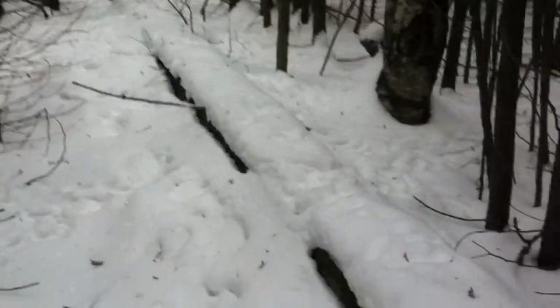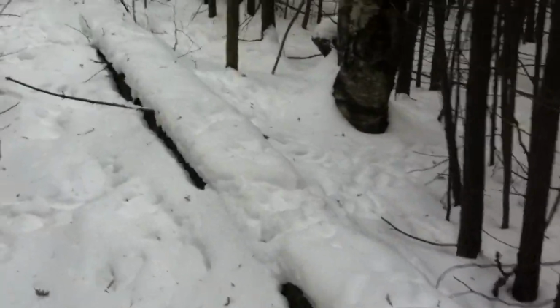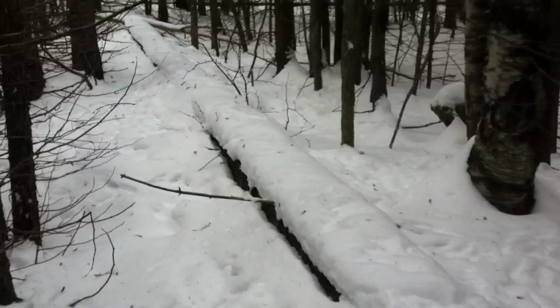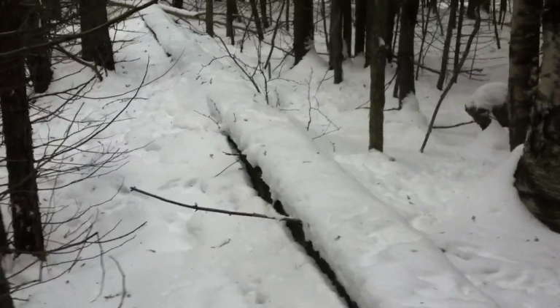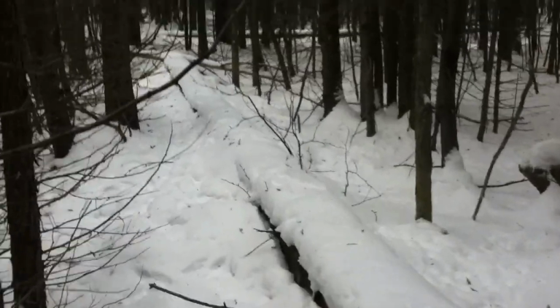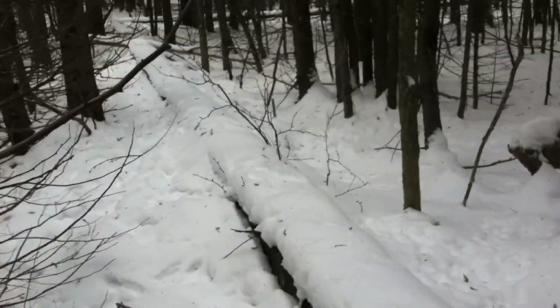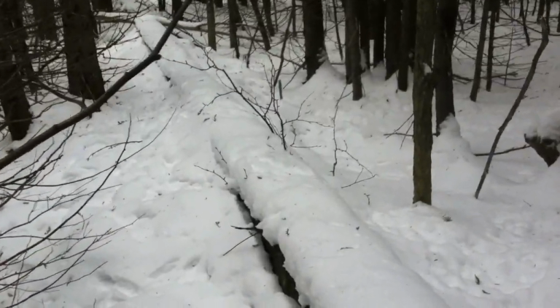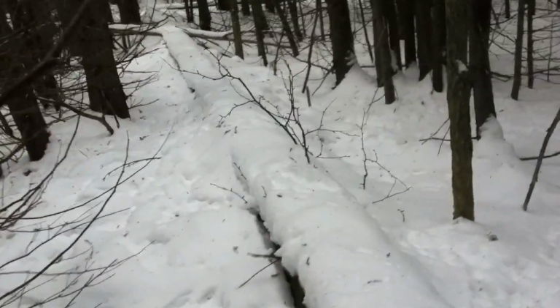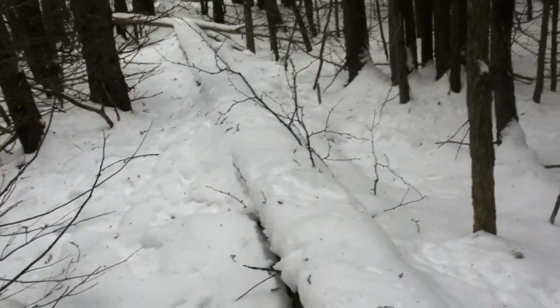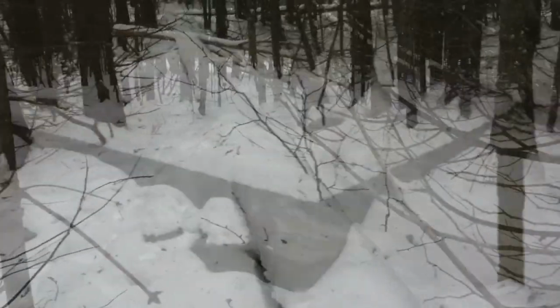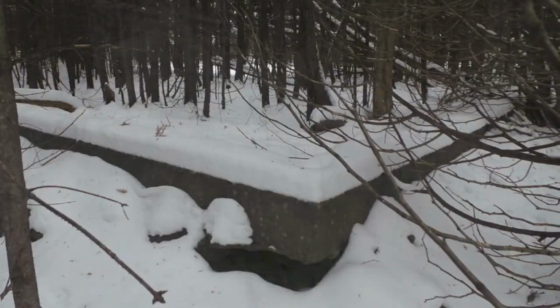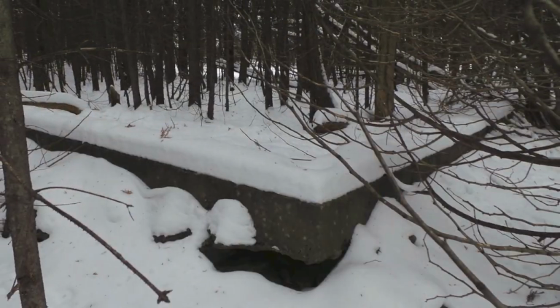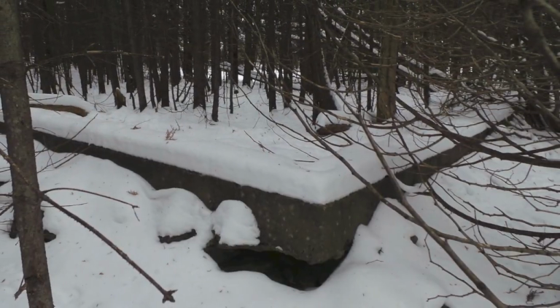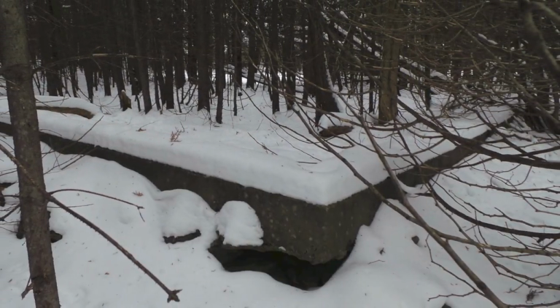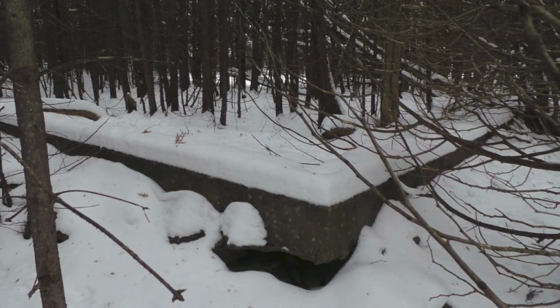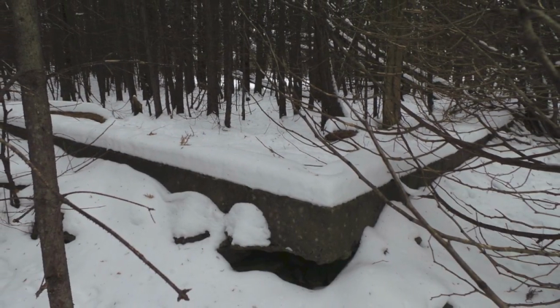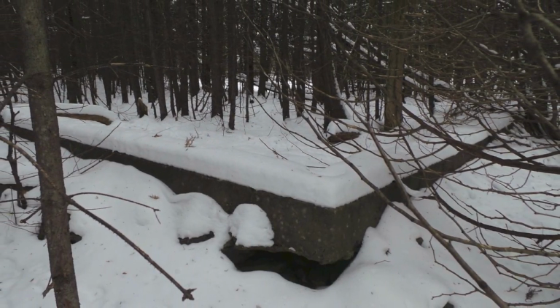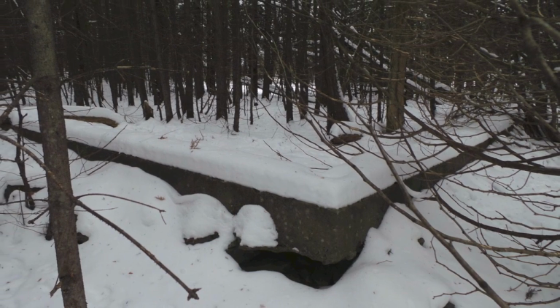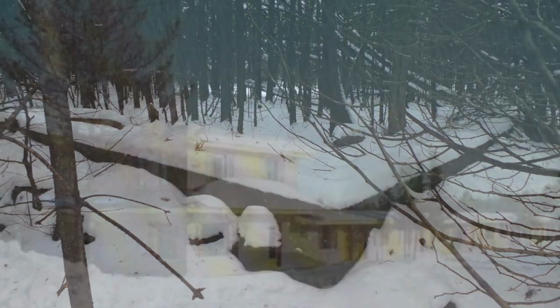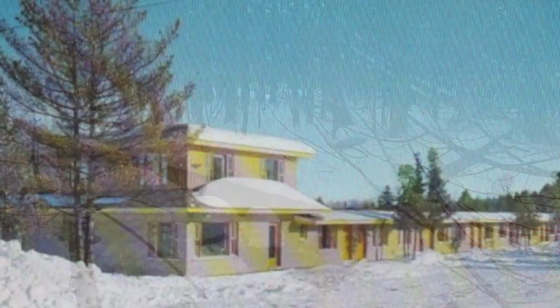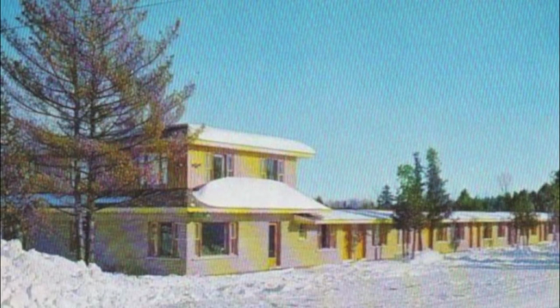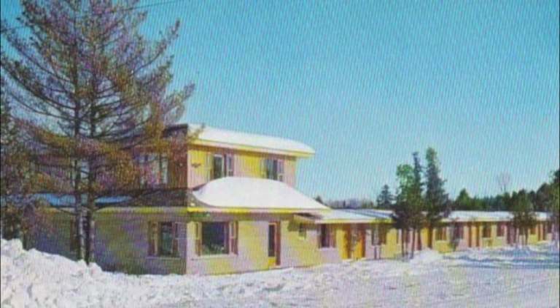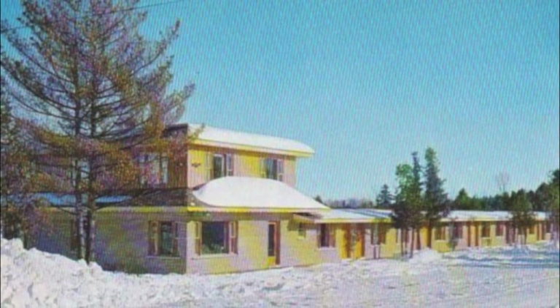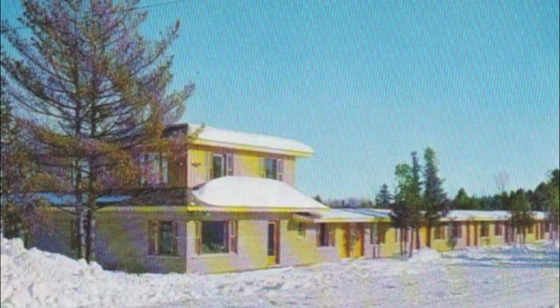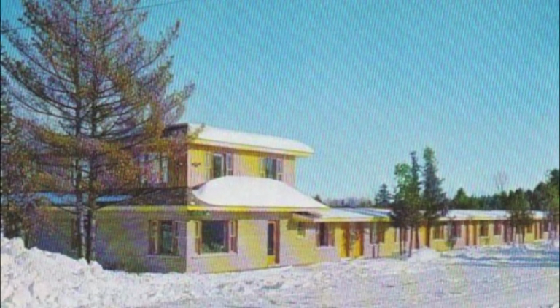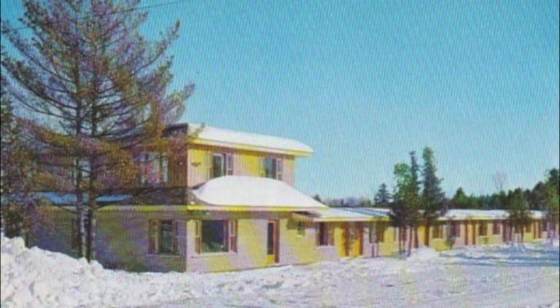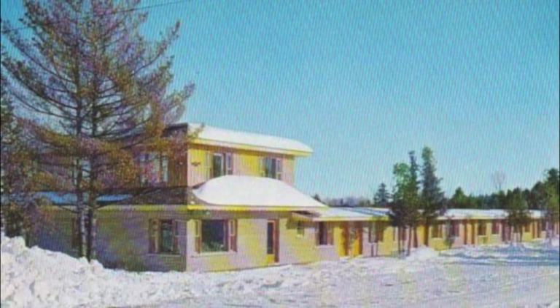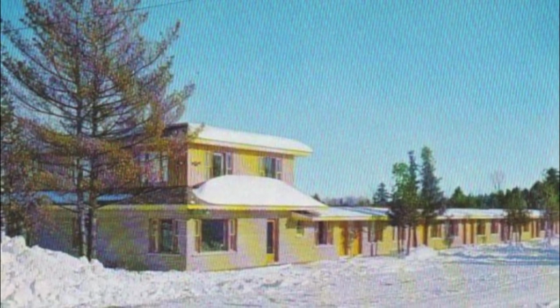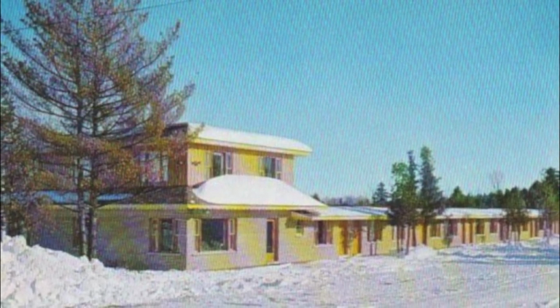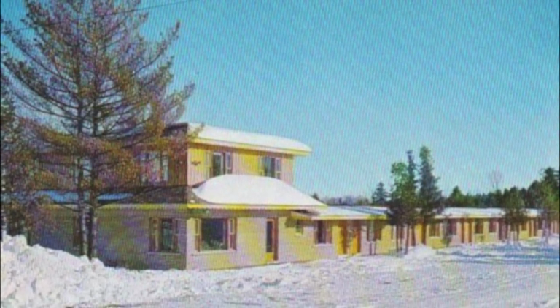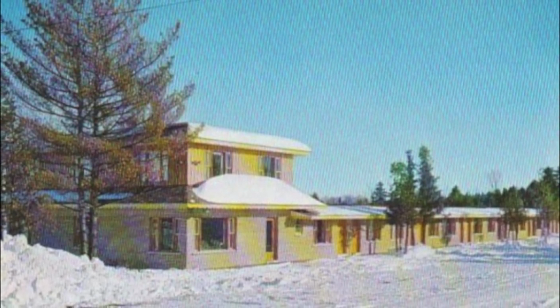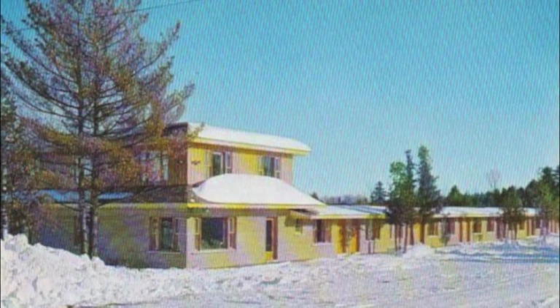The ruins of the old motel sit quietly being consumed by the trees it was once named after. The Cedarview sits hidden amongst the NCC Greenbelt. I'm Andrew King.